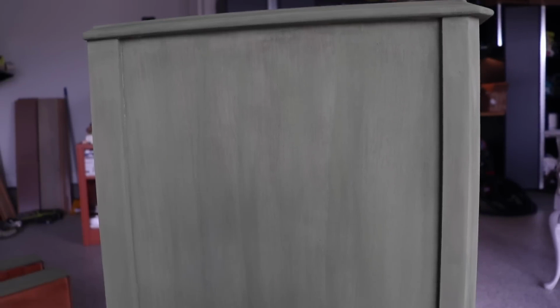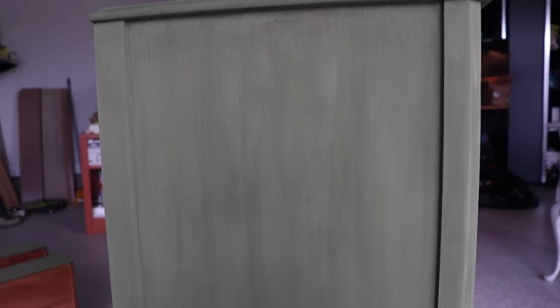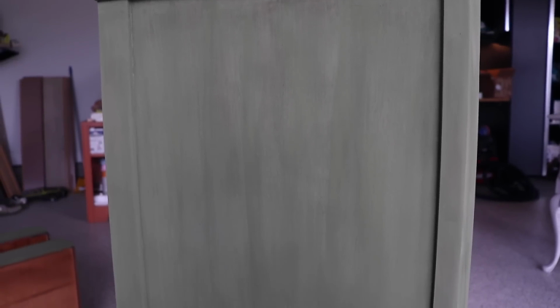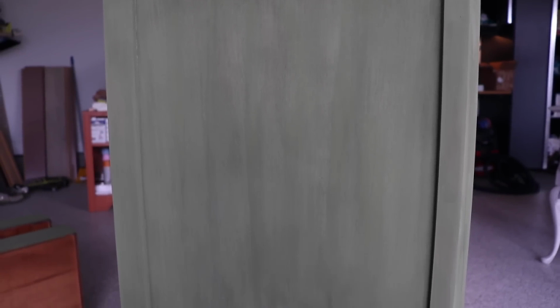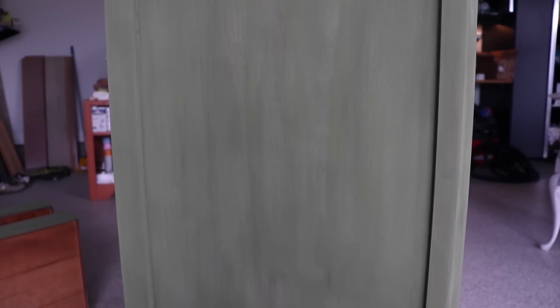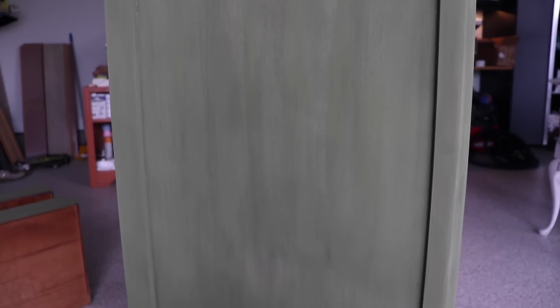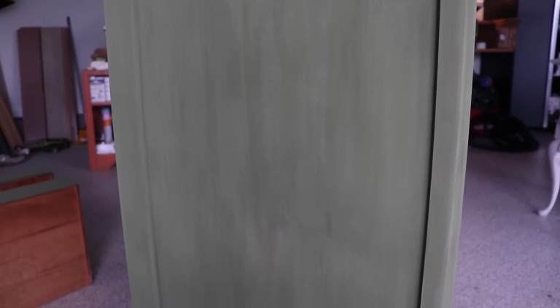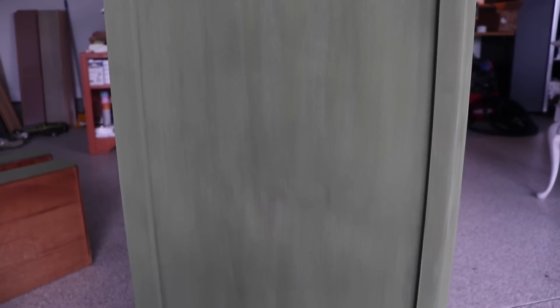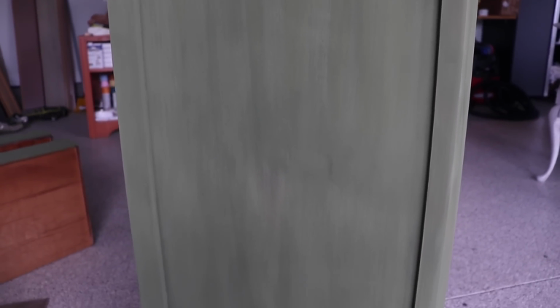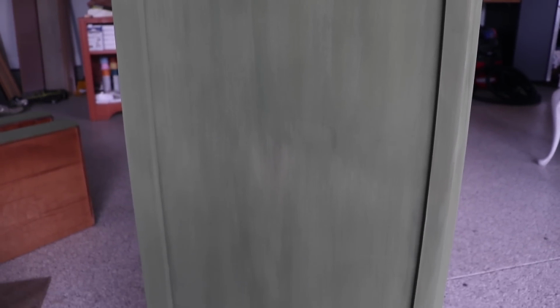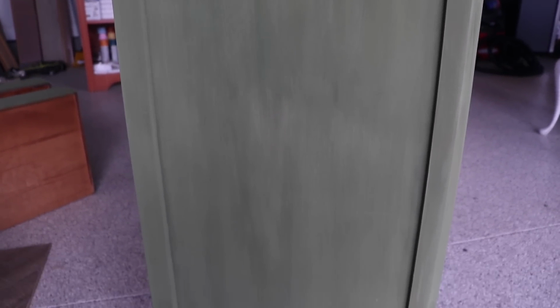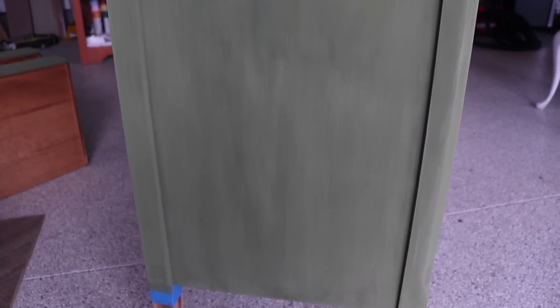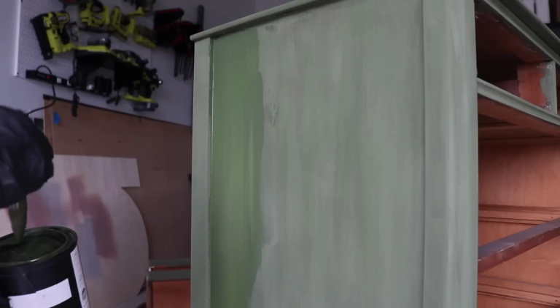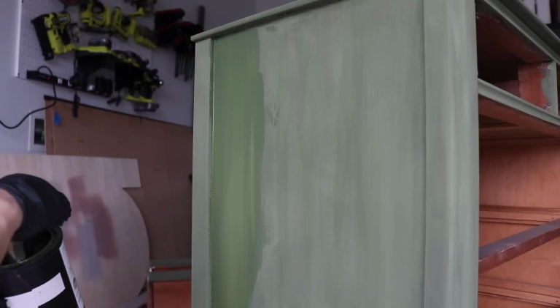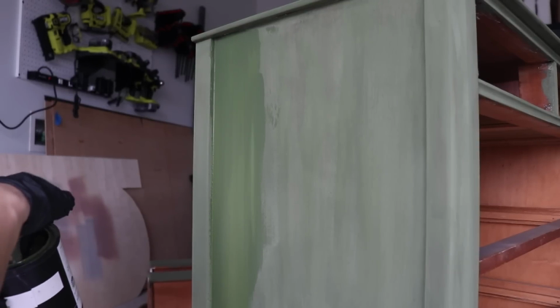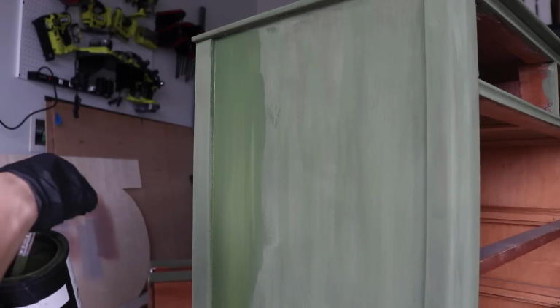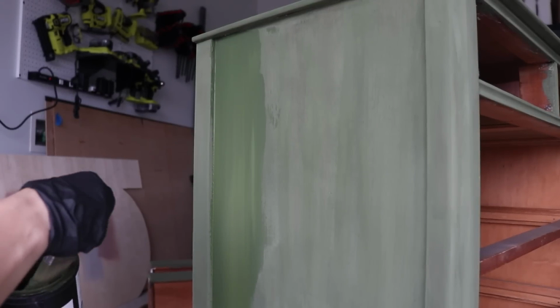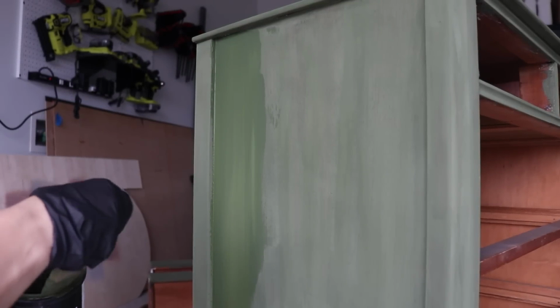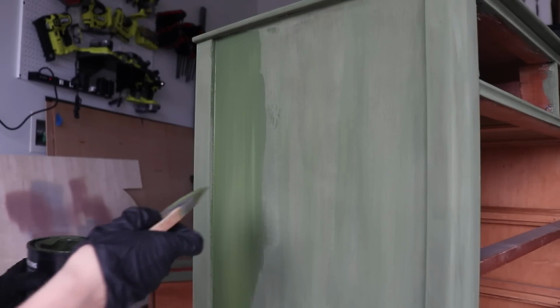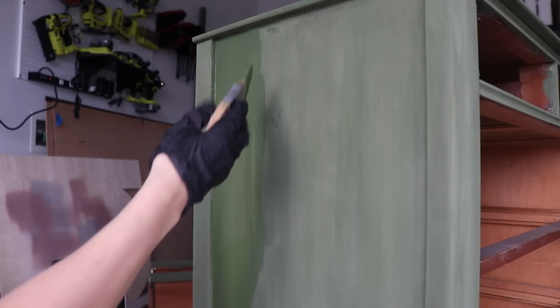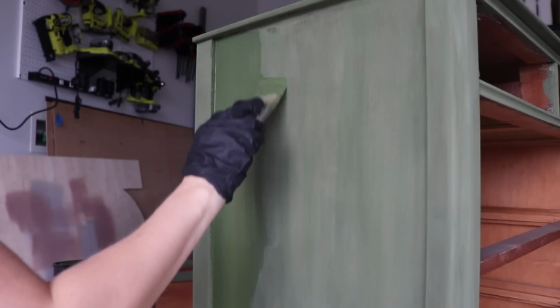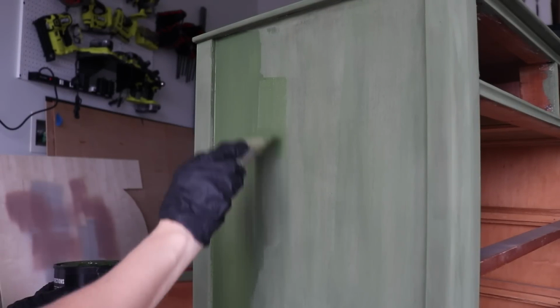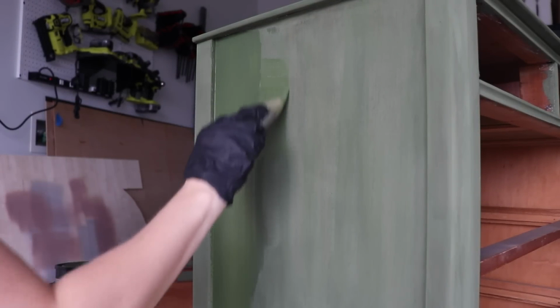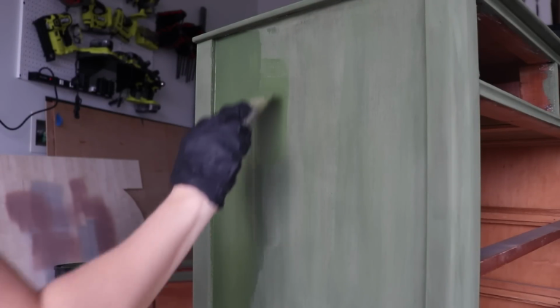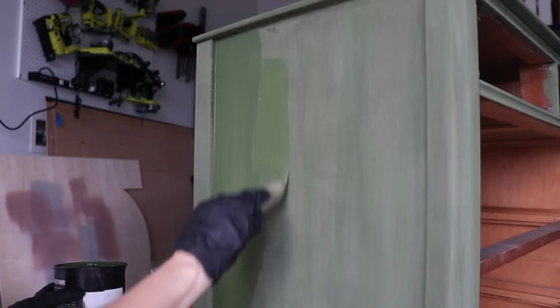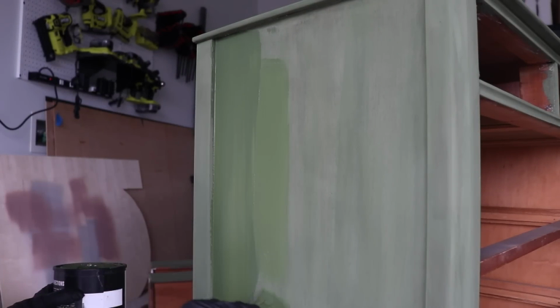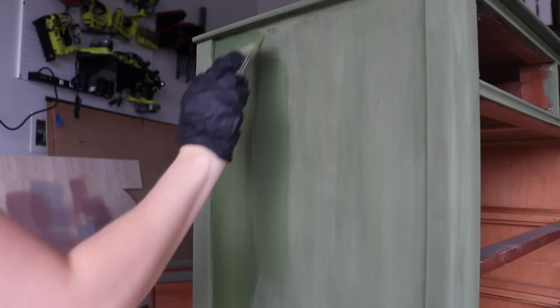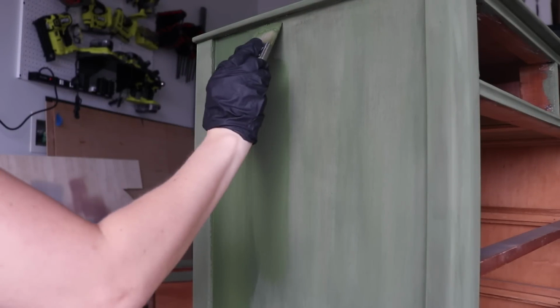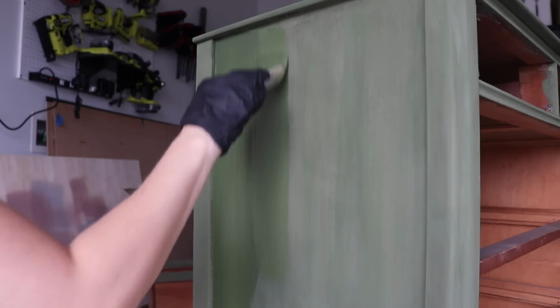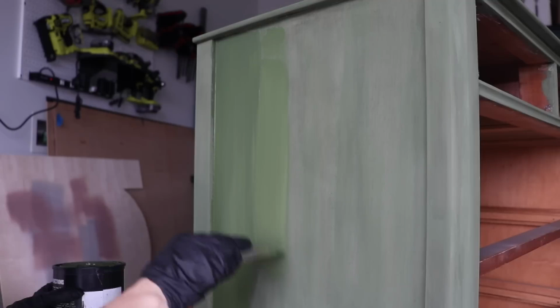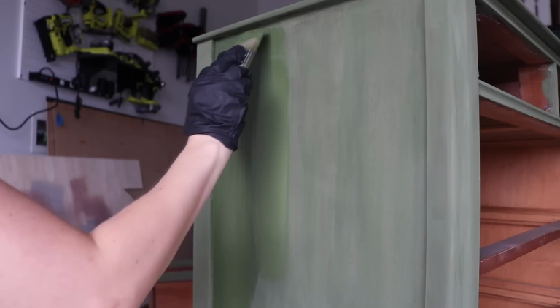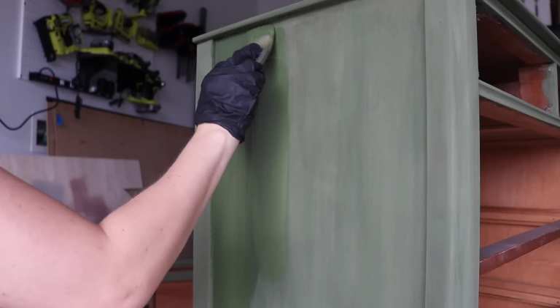This is one coat of dried coverage. You can see the shade dries a little bit darker, and I'm loving the way it looks when it dries. I decided to do a second coat — I waited about two hours between coats.